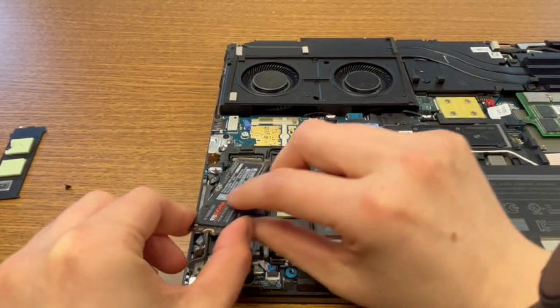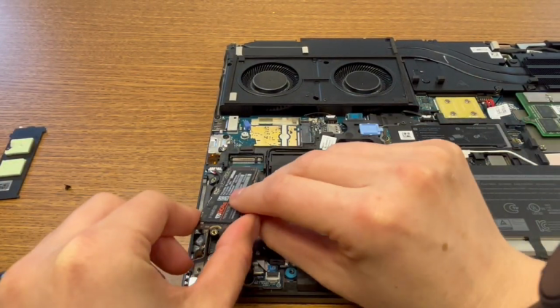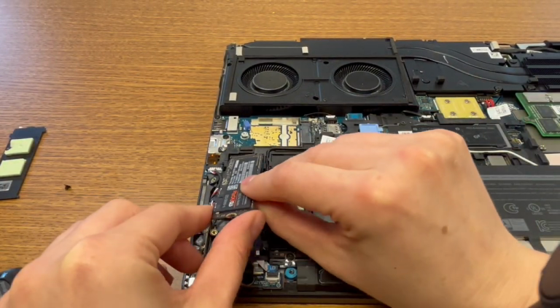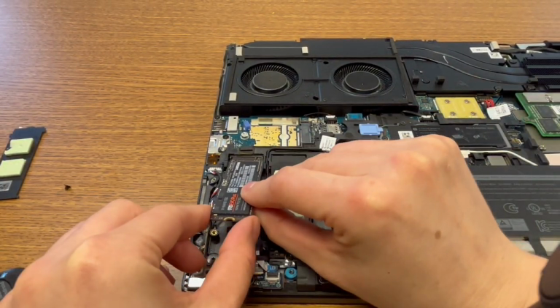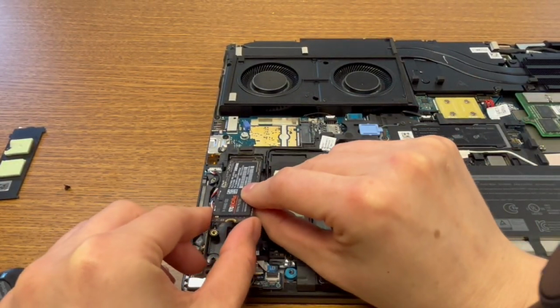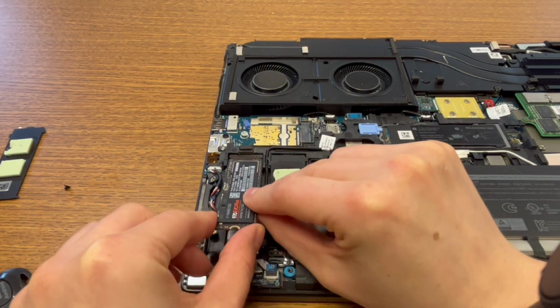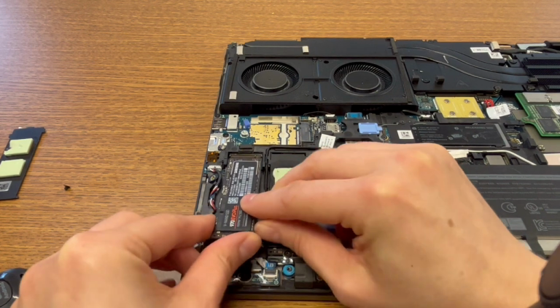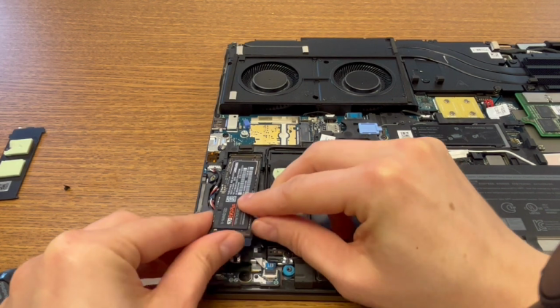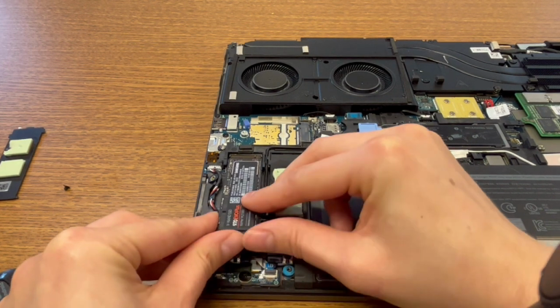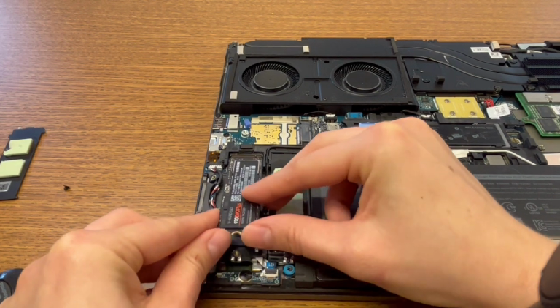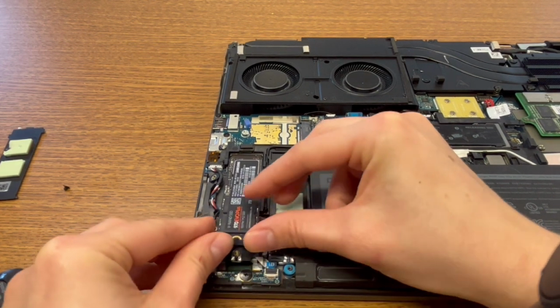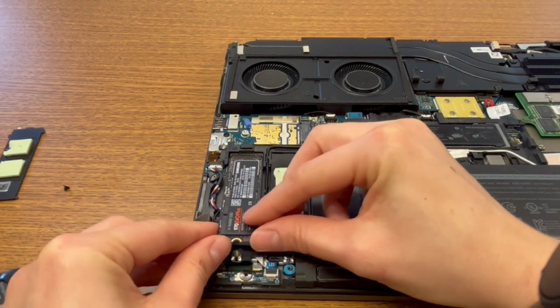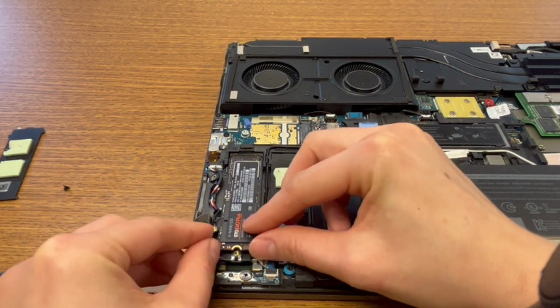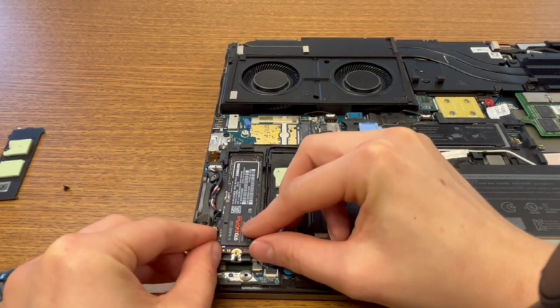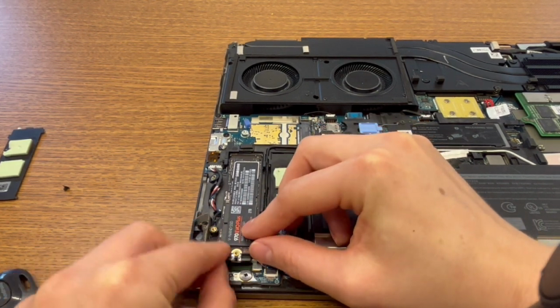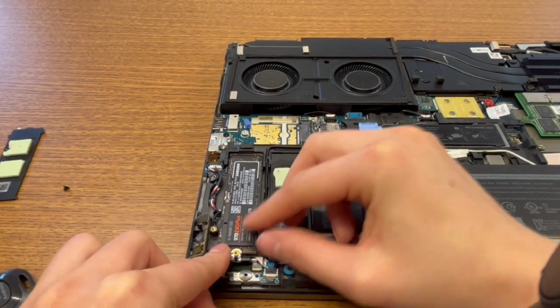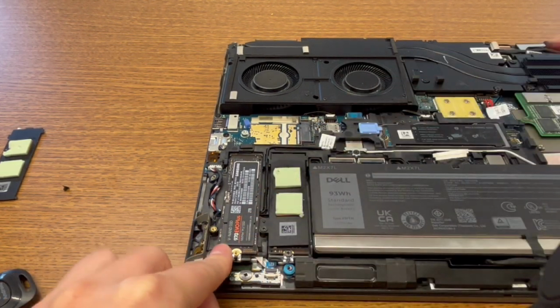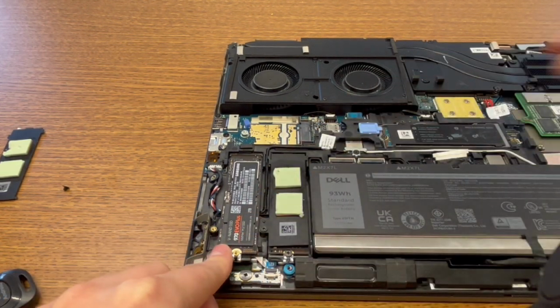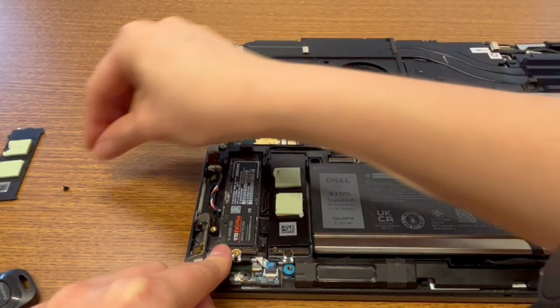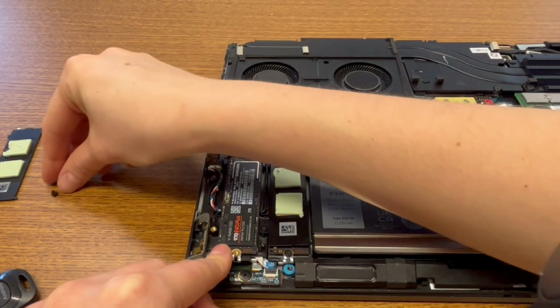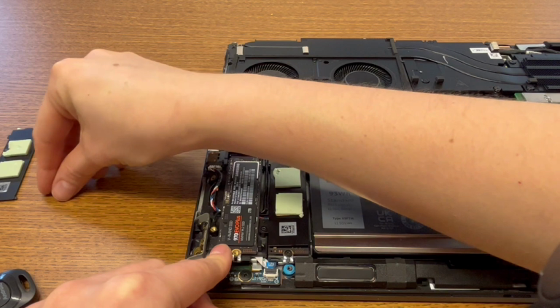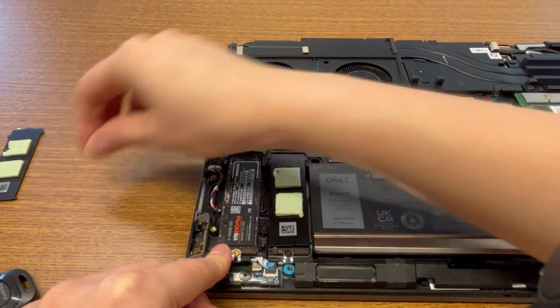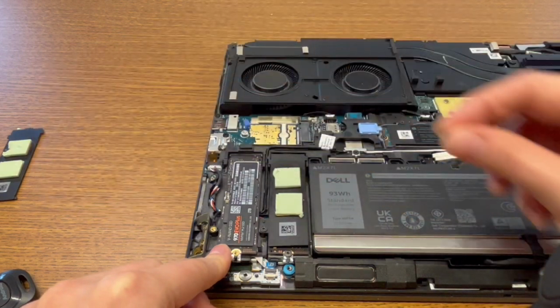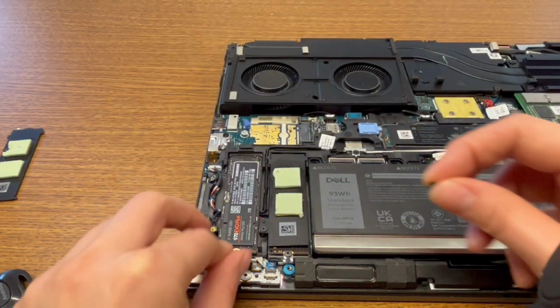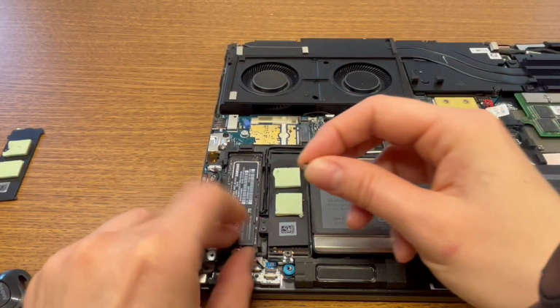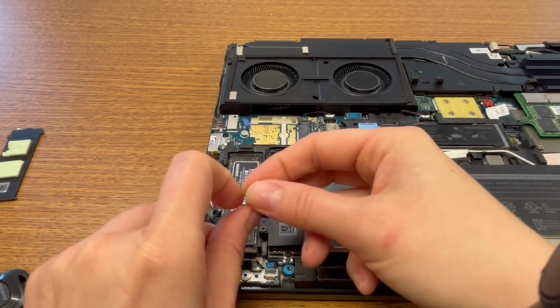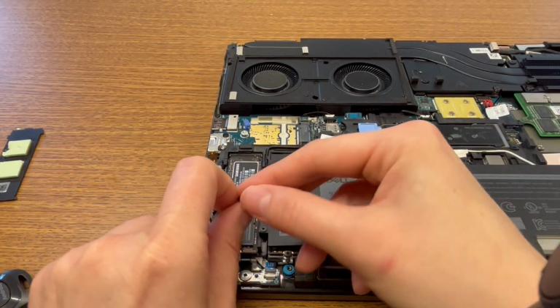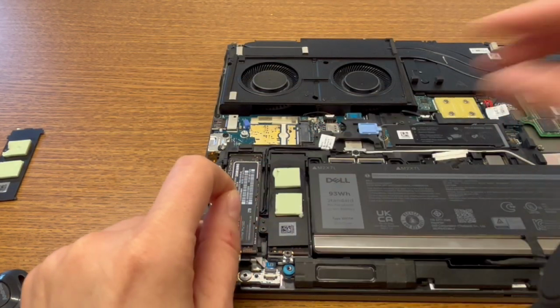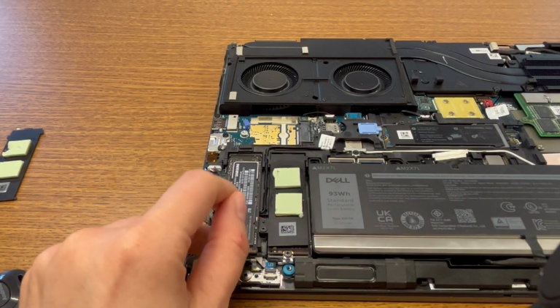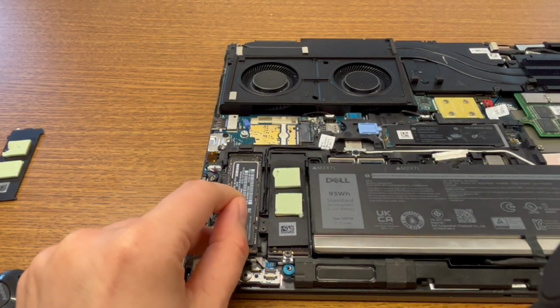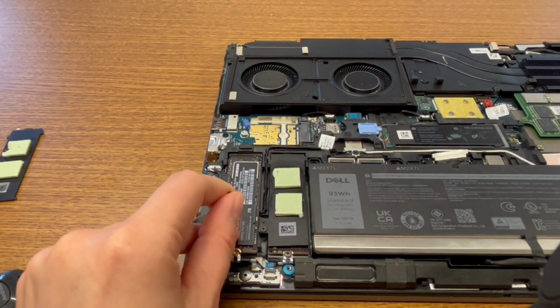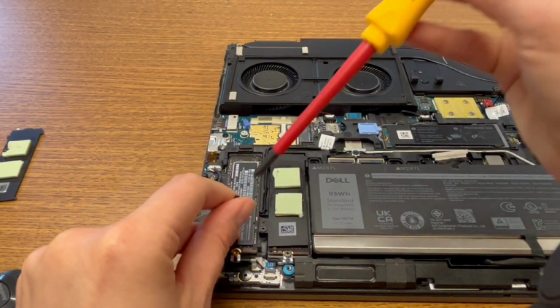I'm going to go ahead and gently insert it in there and let it push it down. Once again, gently. And then you just take the screw, like so.